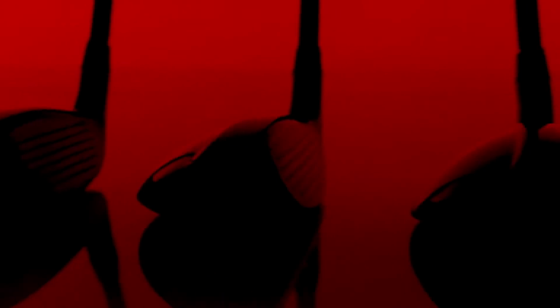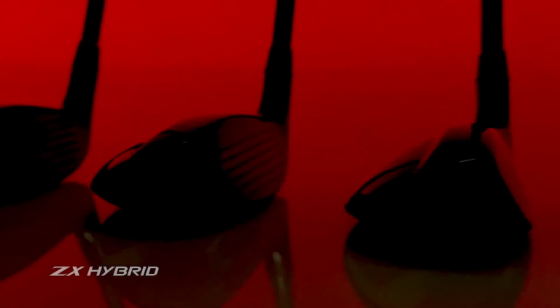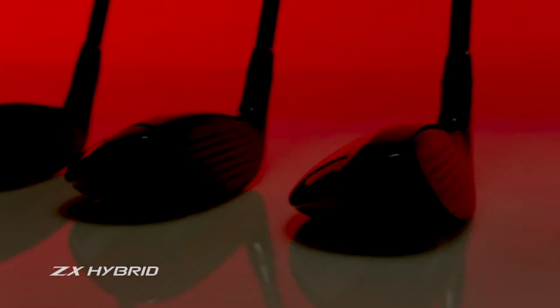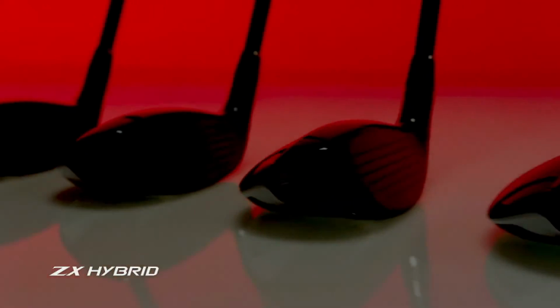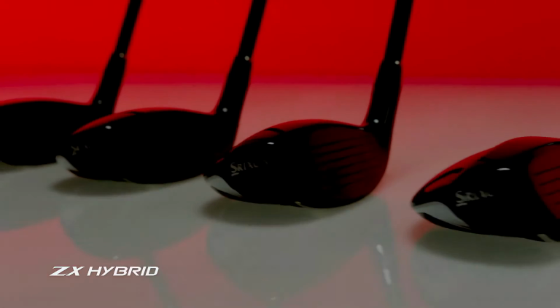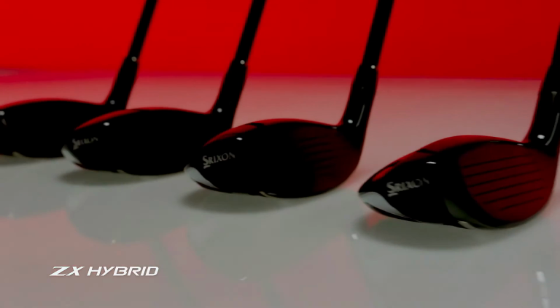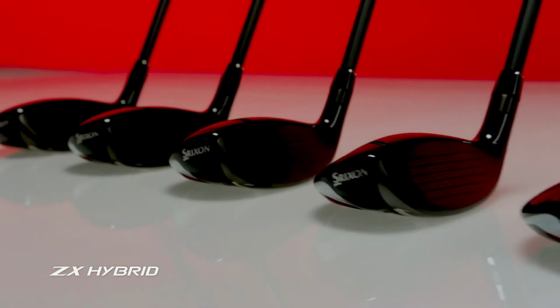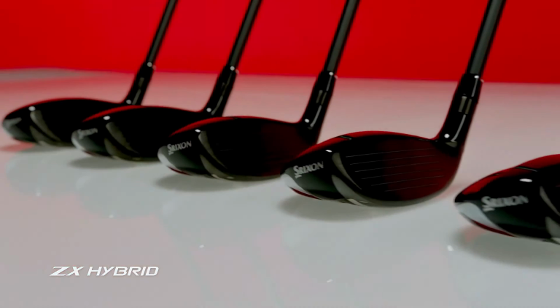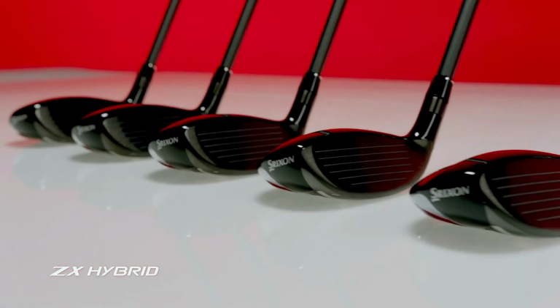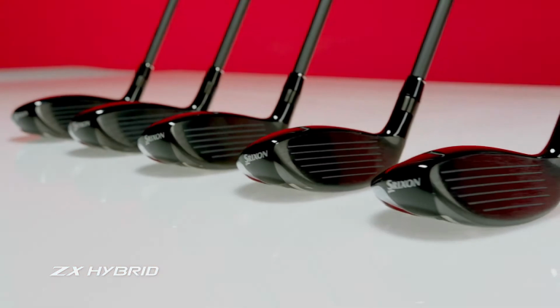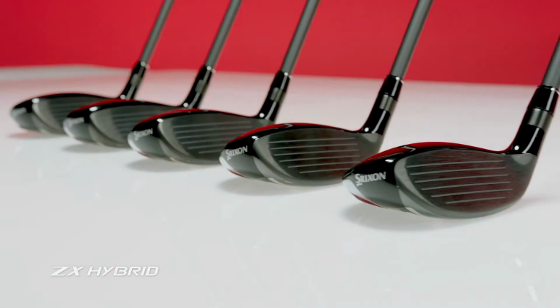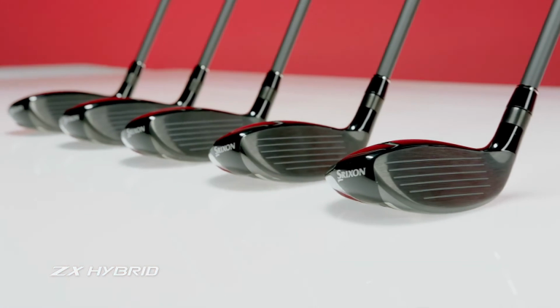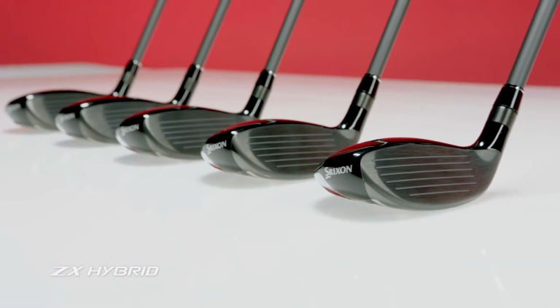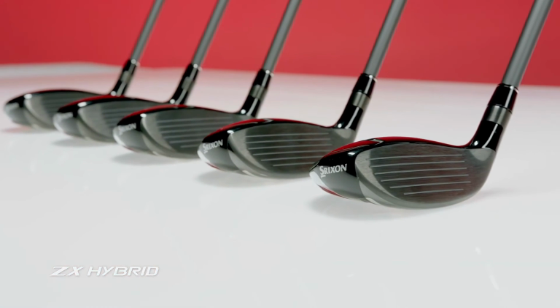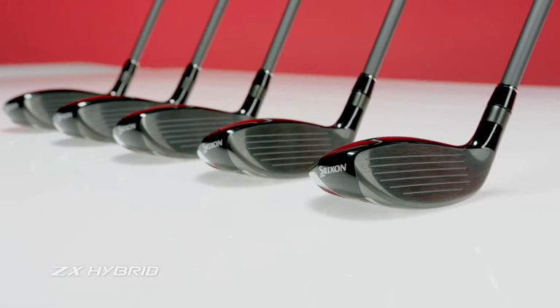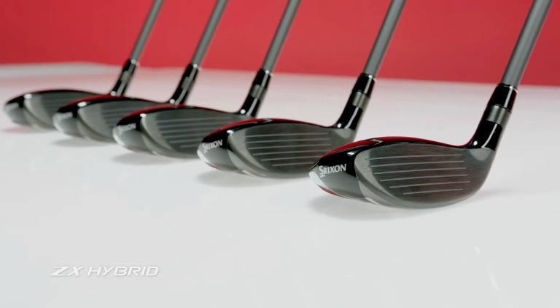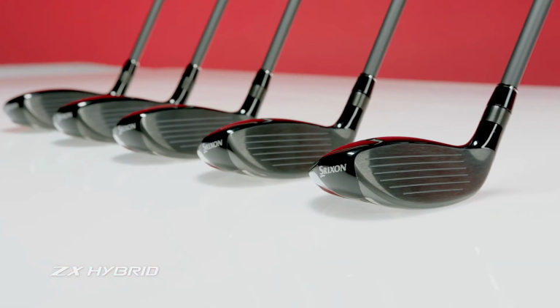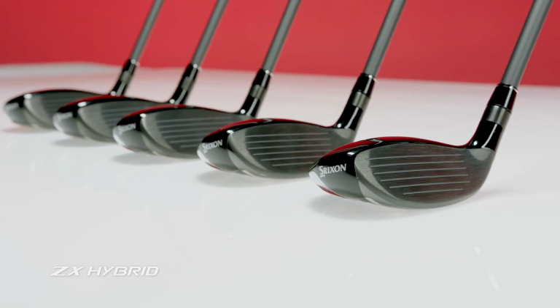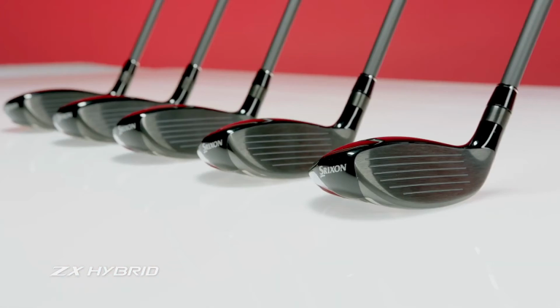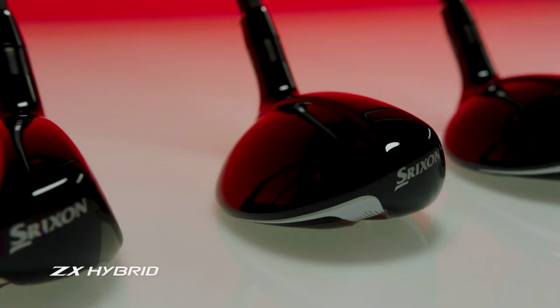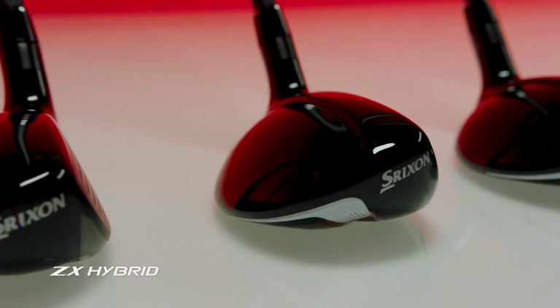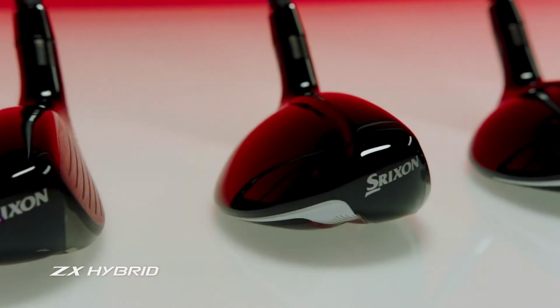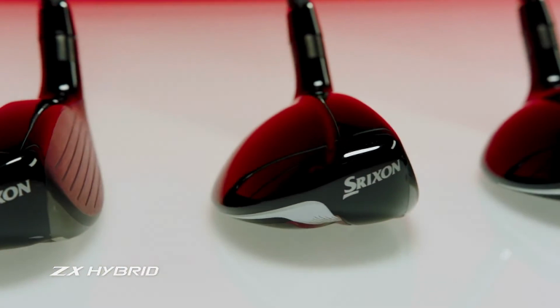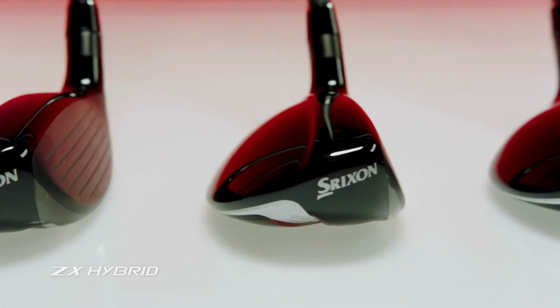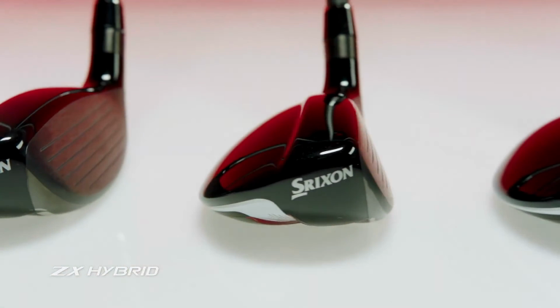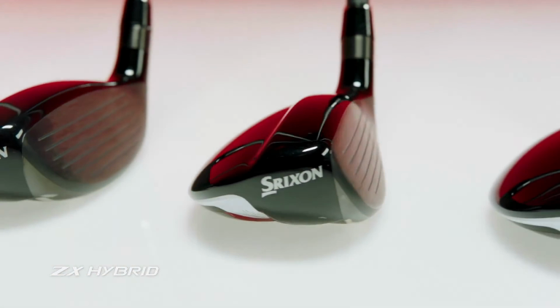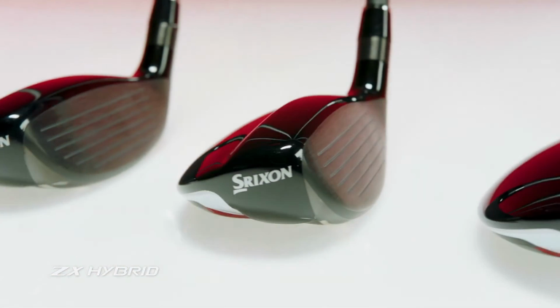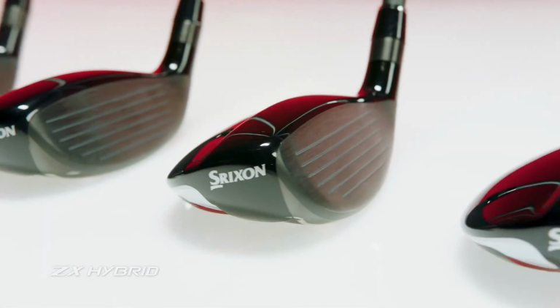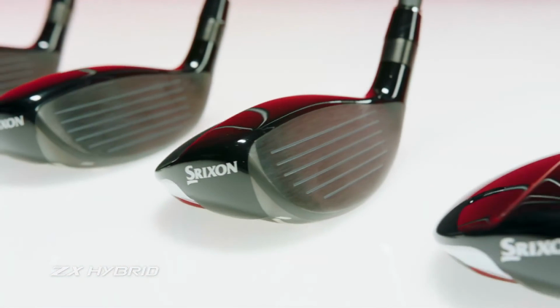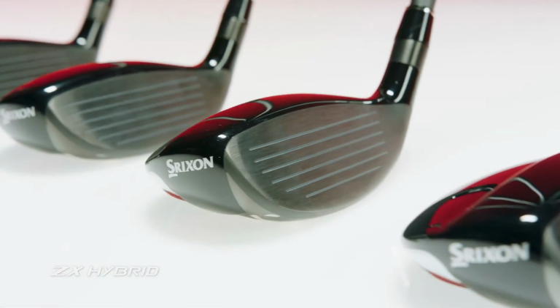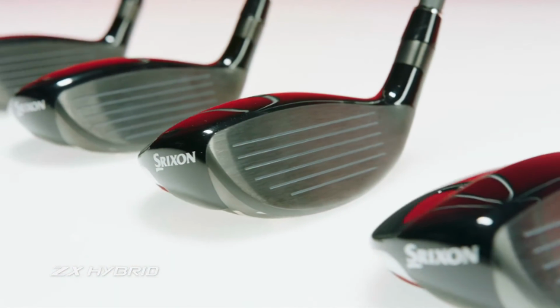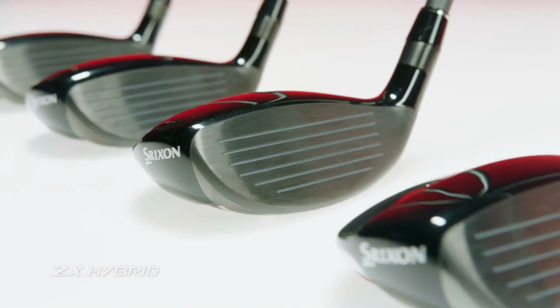The ZX hybrids, offered in lofts 2 through 6, are equally equipped with rebound frame. They act as a forgiving, yet exceedingly powerful long iron alternative.